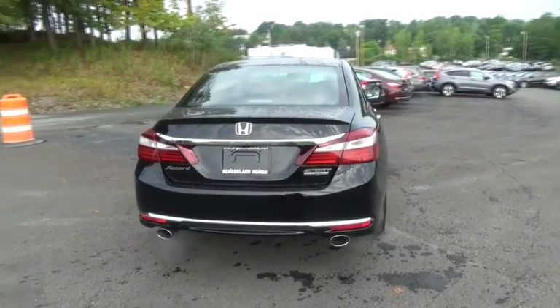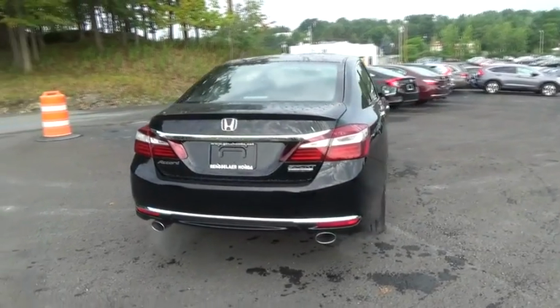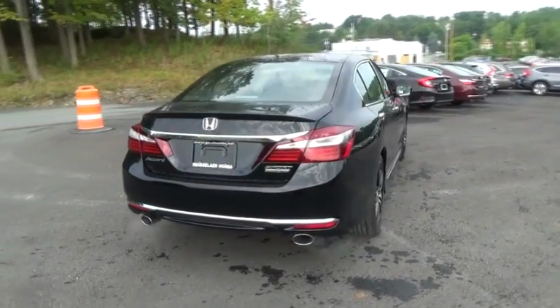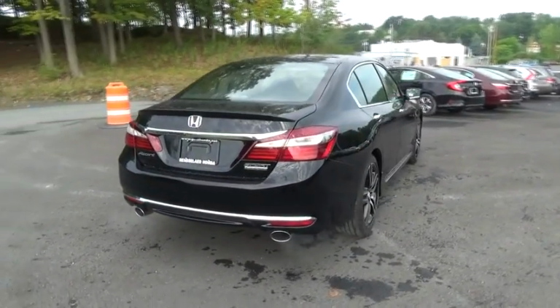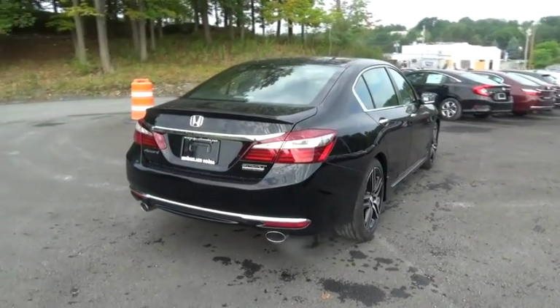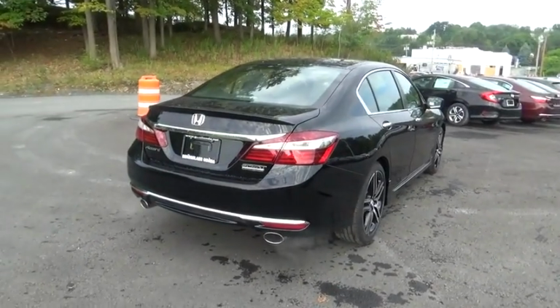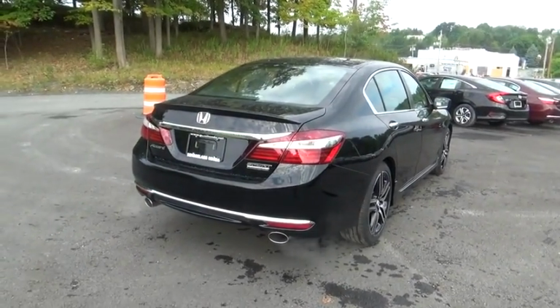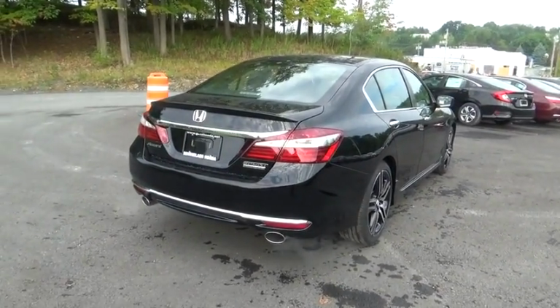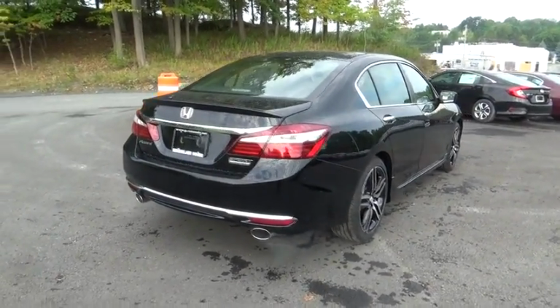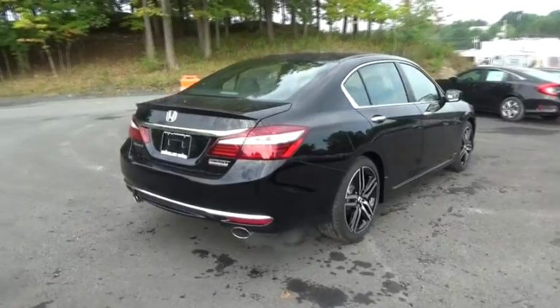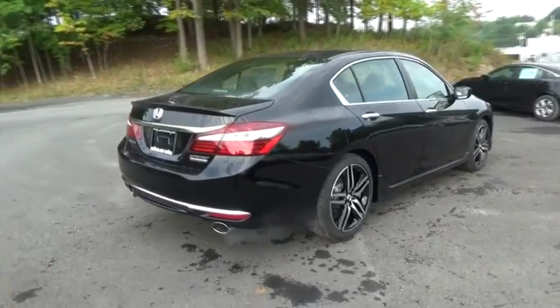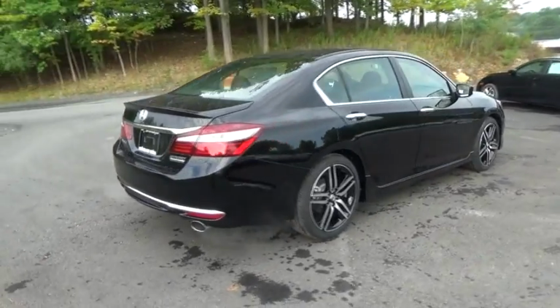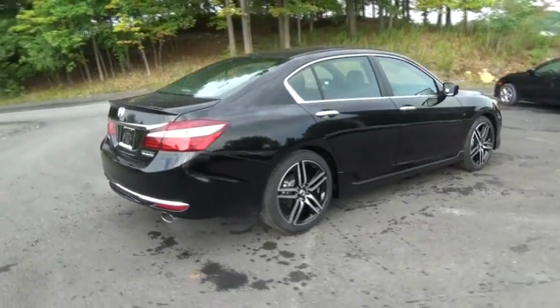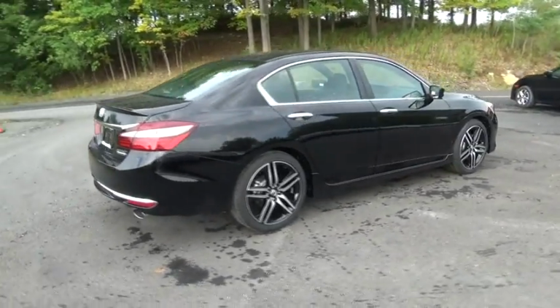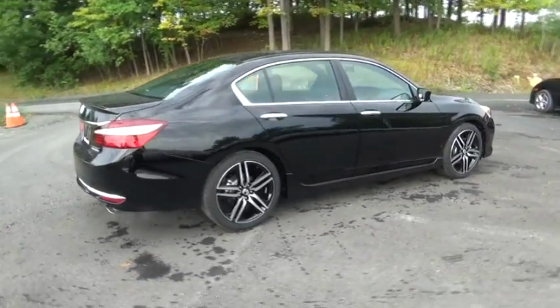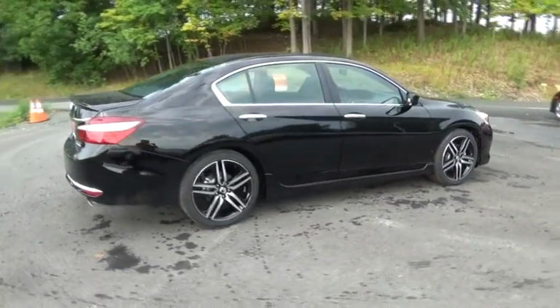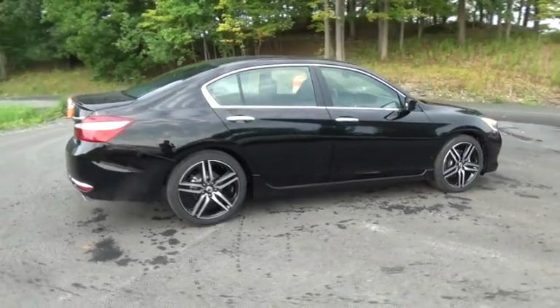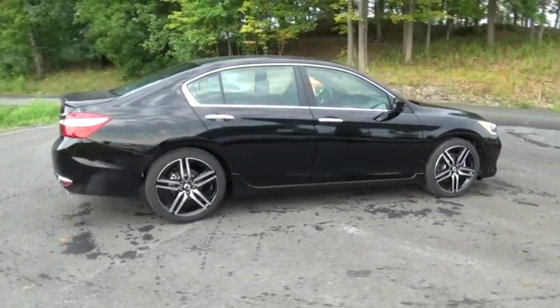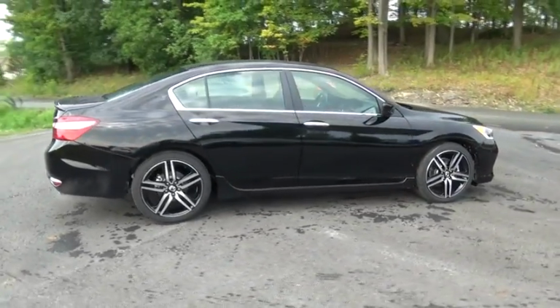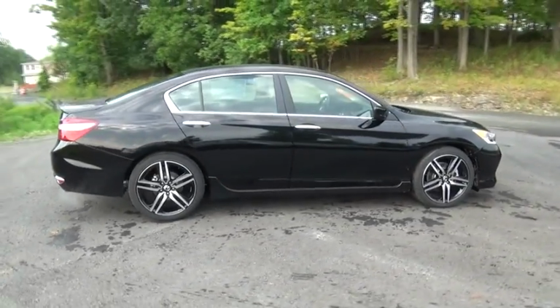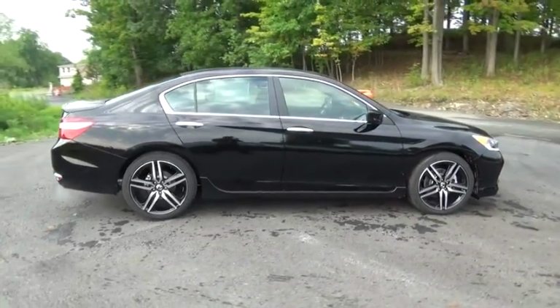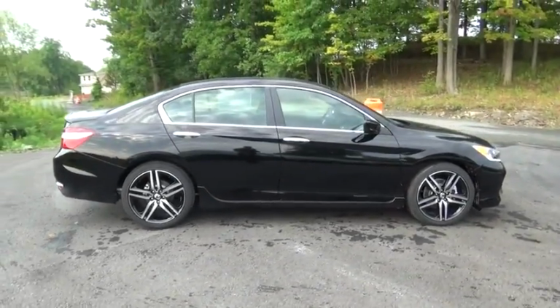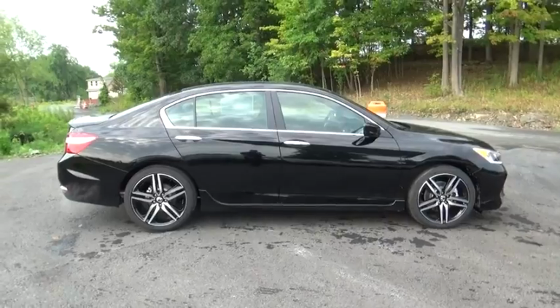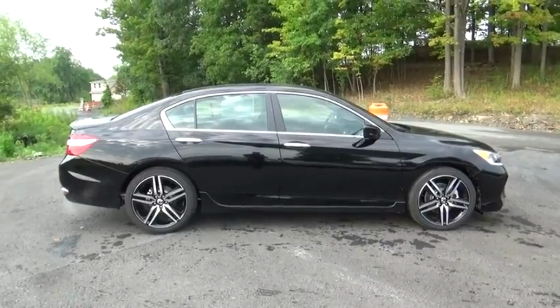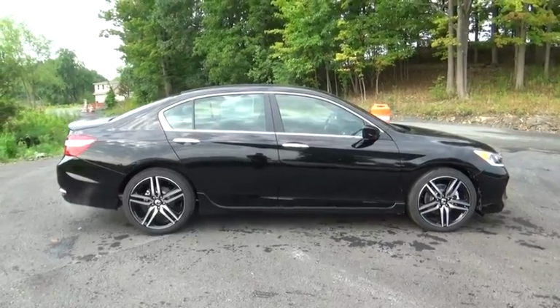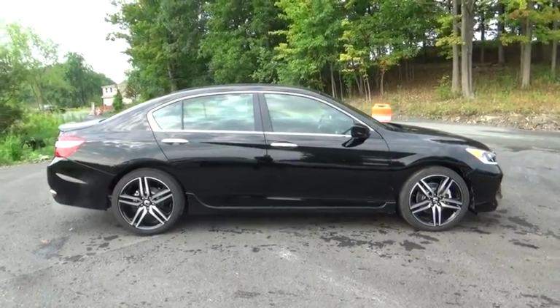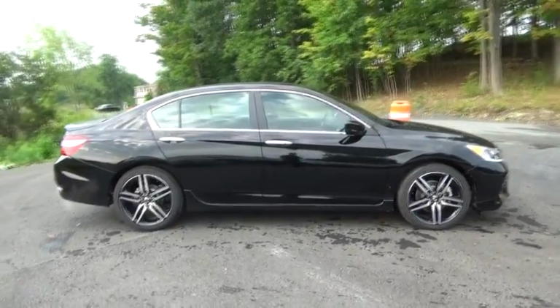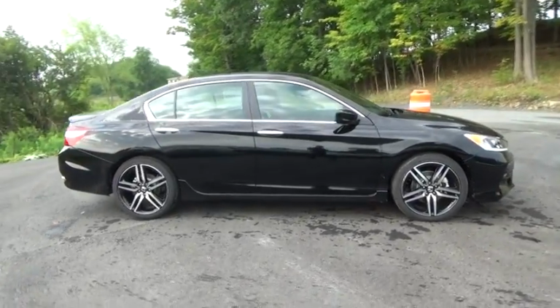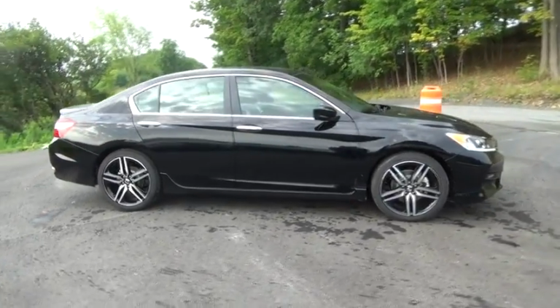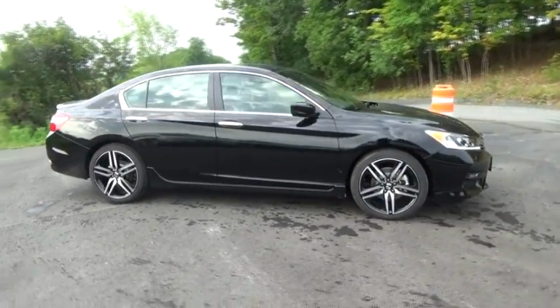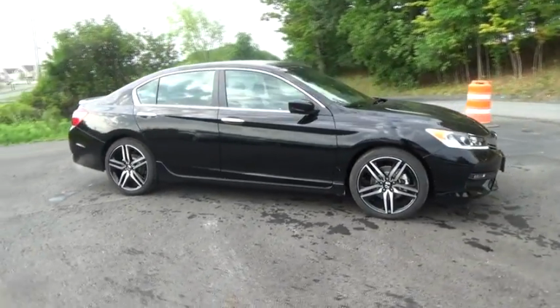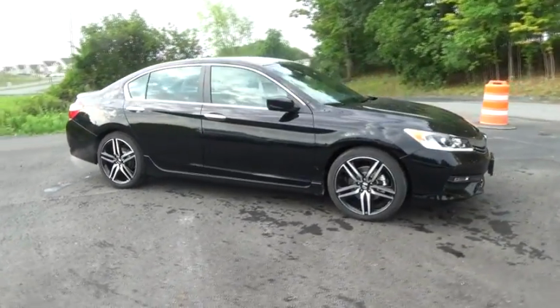Power steering, adjustable steering wheel, aluminum wheels, cruise control, four-wheel disc brakes, floor mats, rear defrost, front-wheel drive, AM FM stereo radio, climate control, and bucket seats.